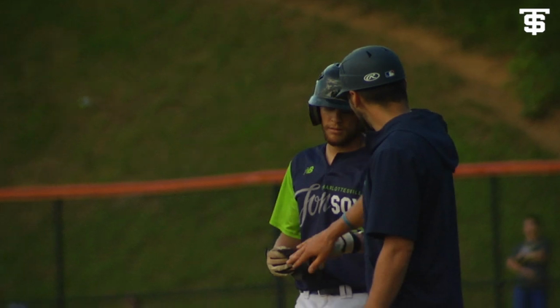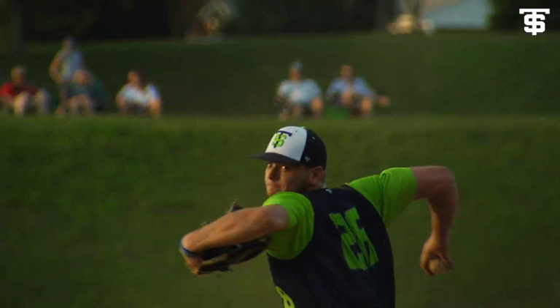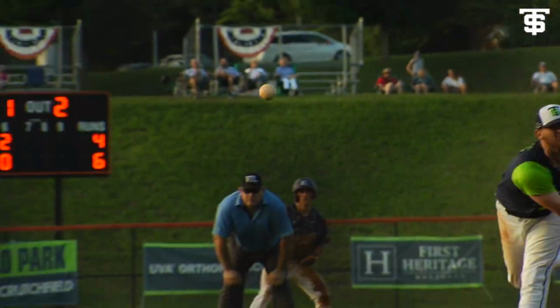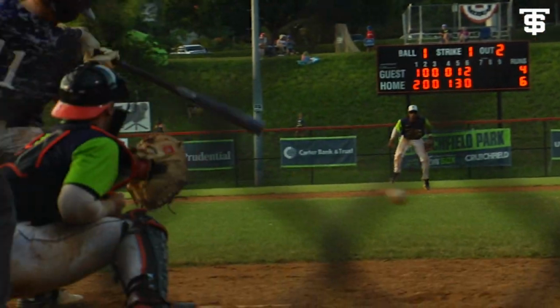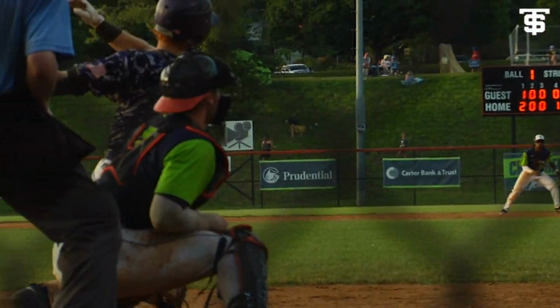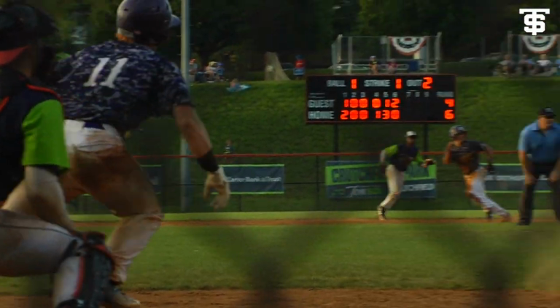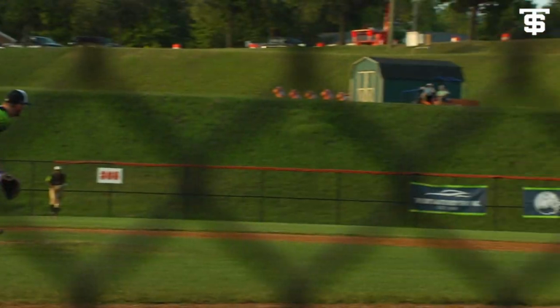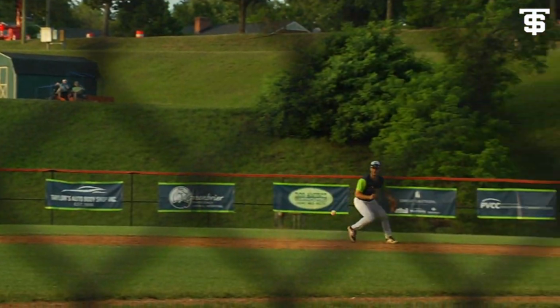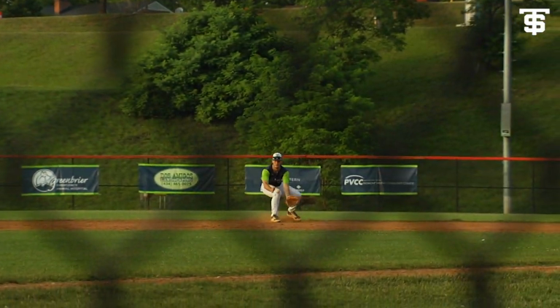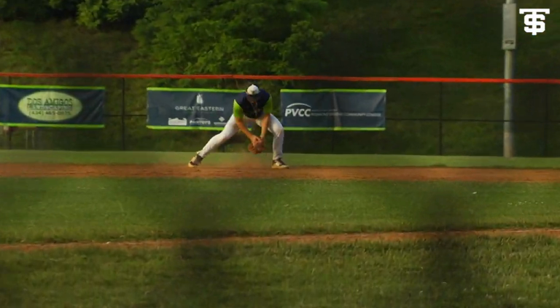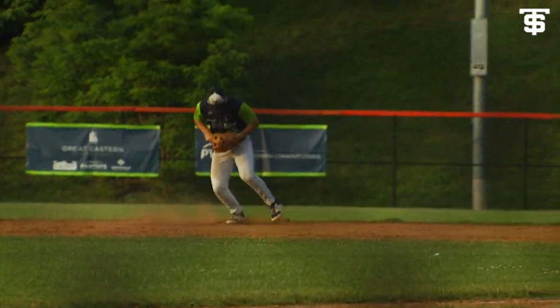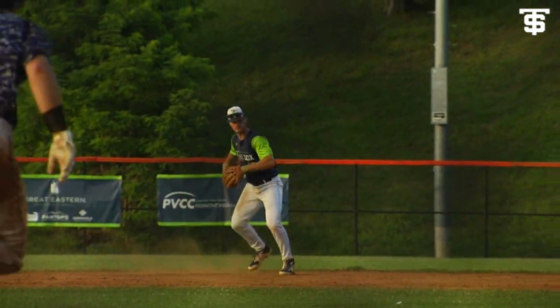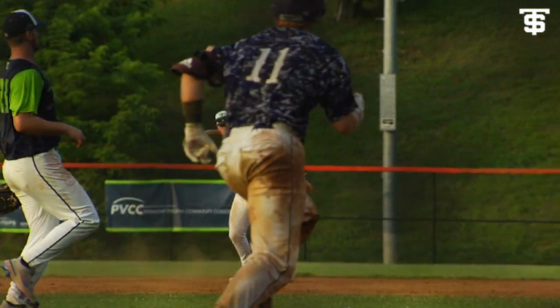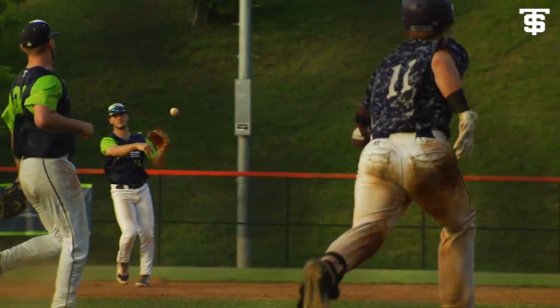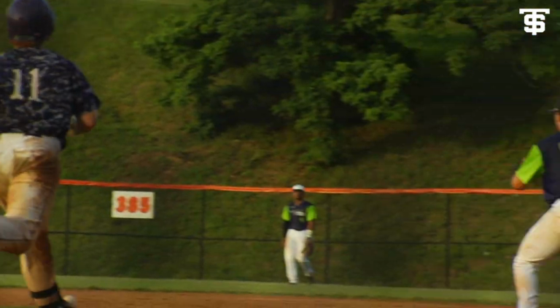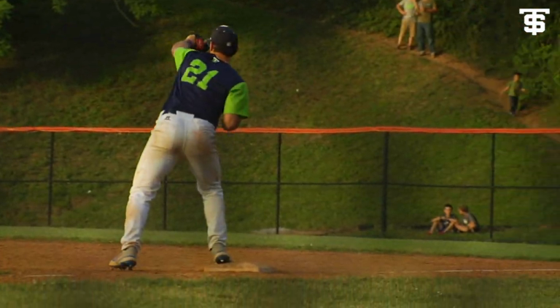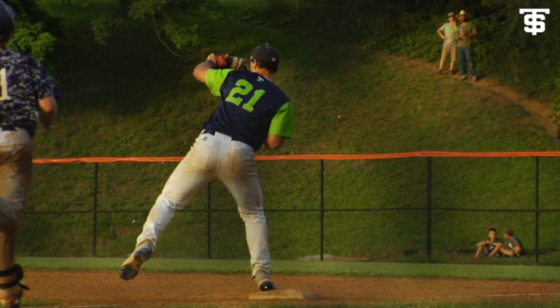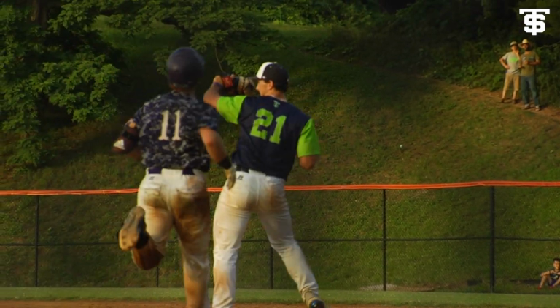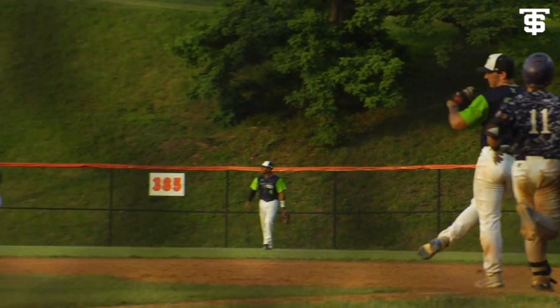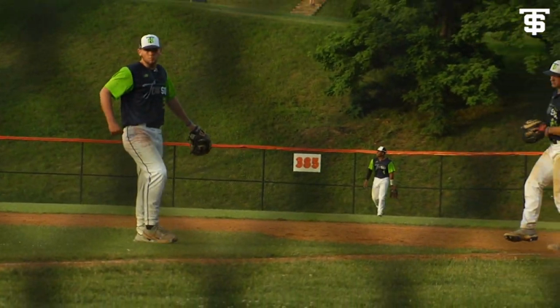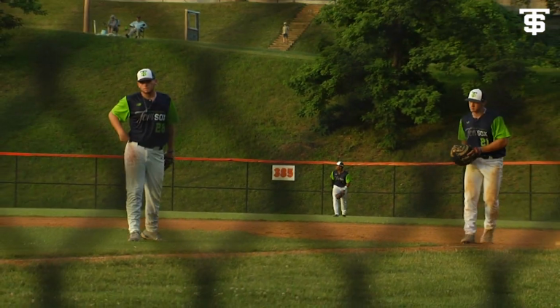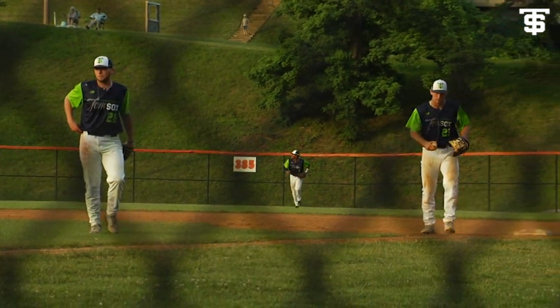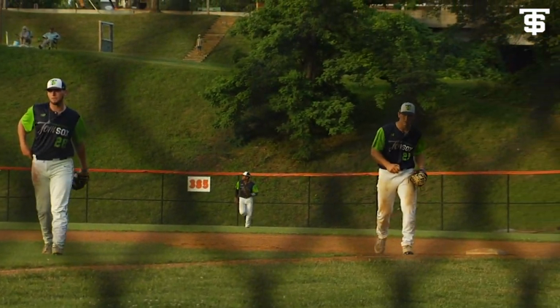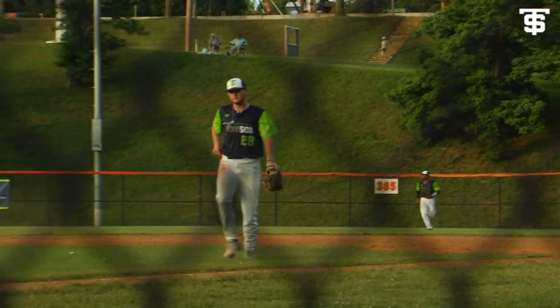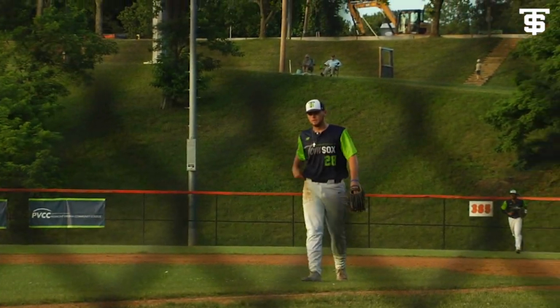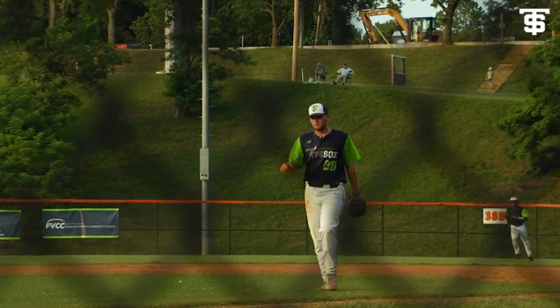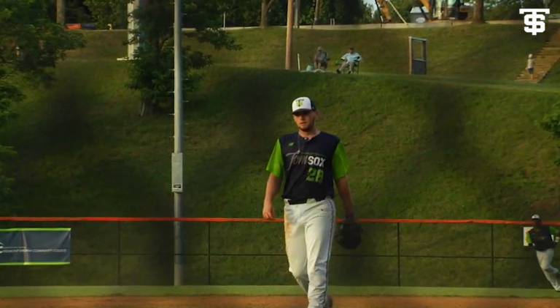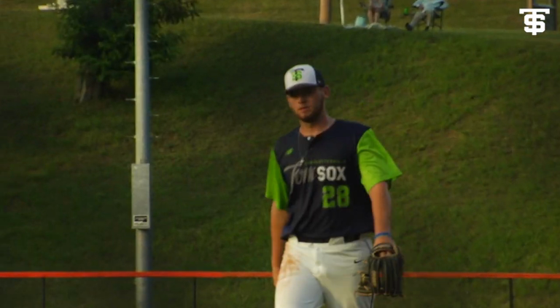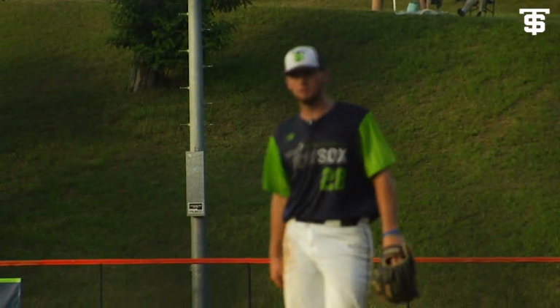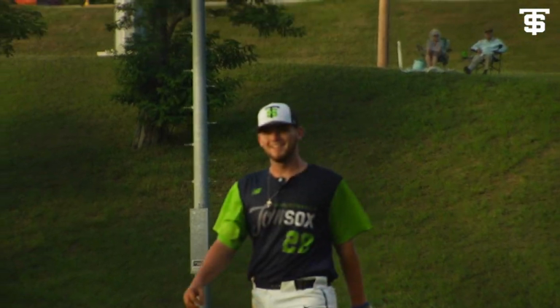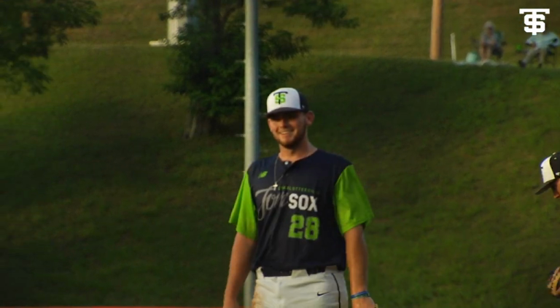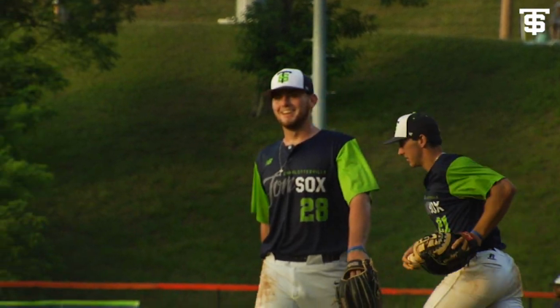Looks back to second. This one is on the ground — Foster — three bounces over to Langford at first, and you can put Sox on this one. The Tom Sox win 6-4 in game one.